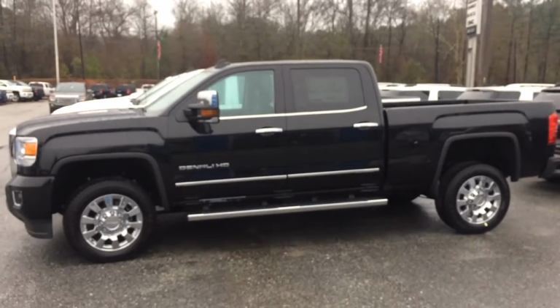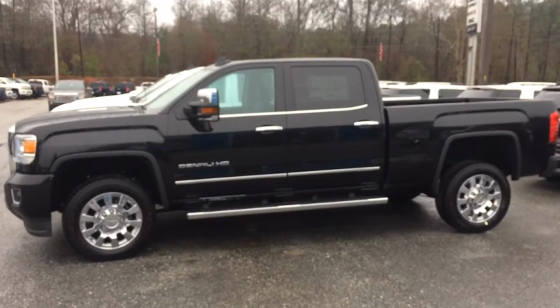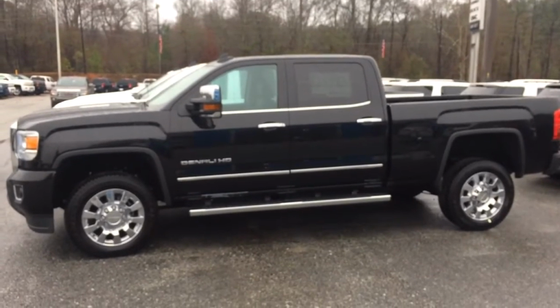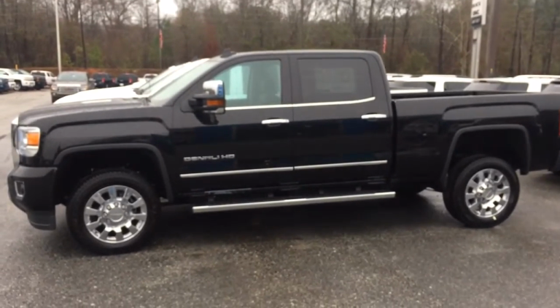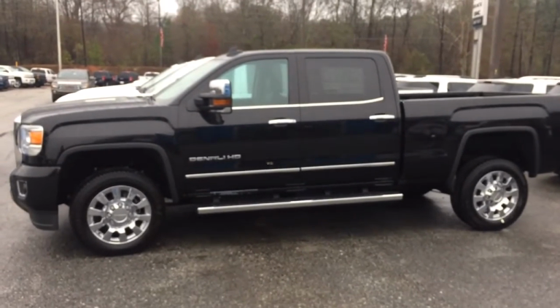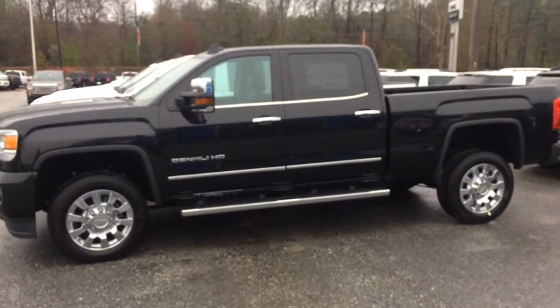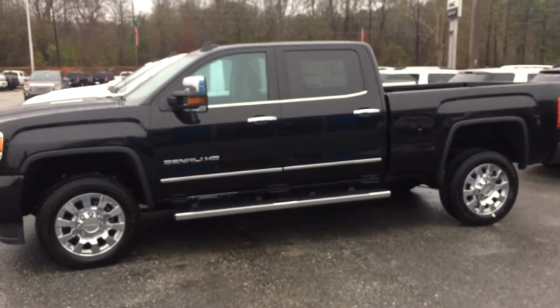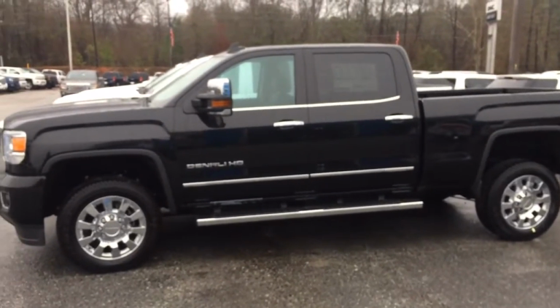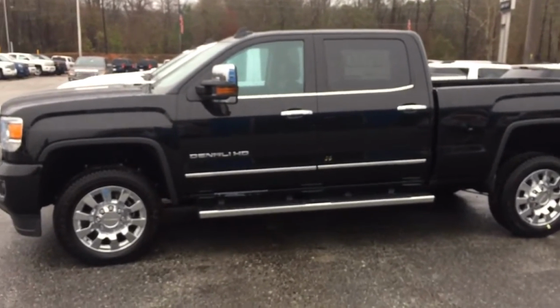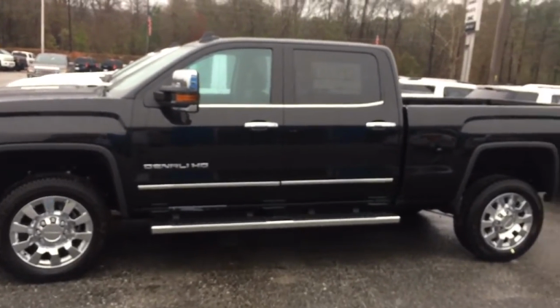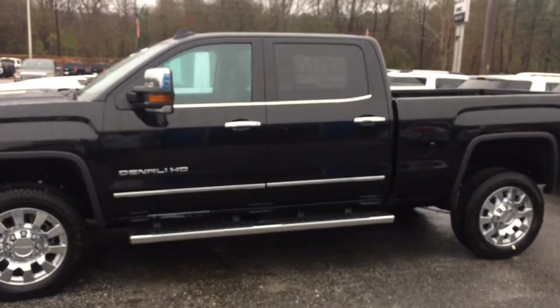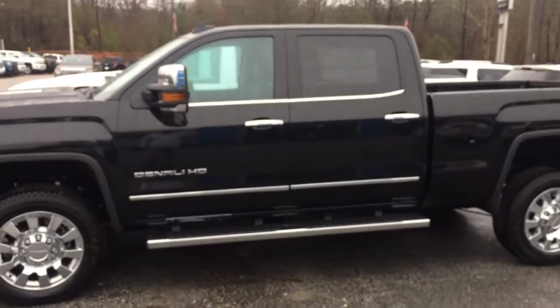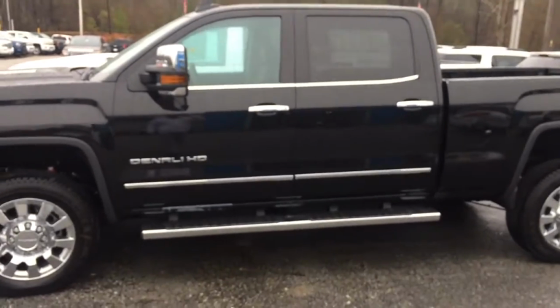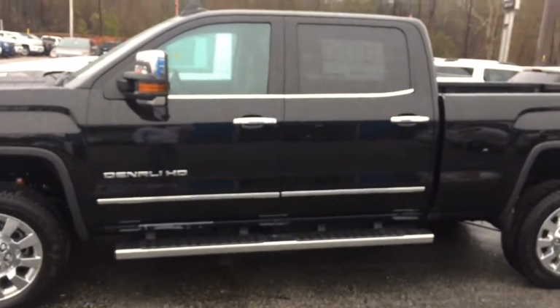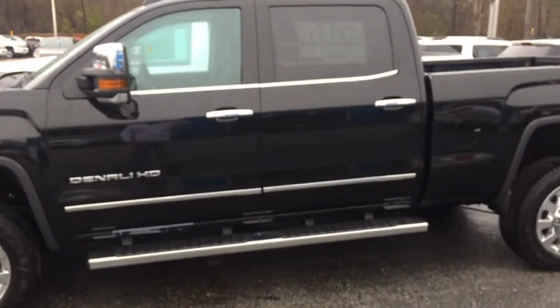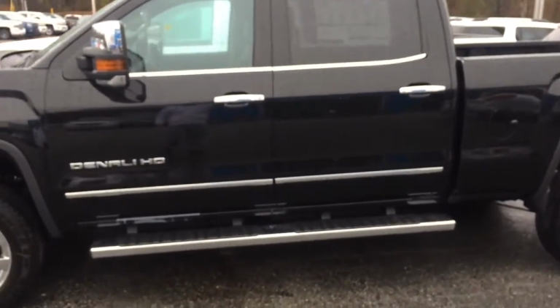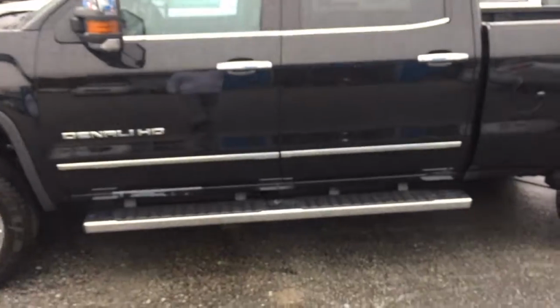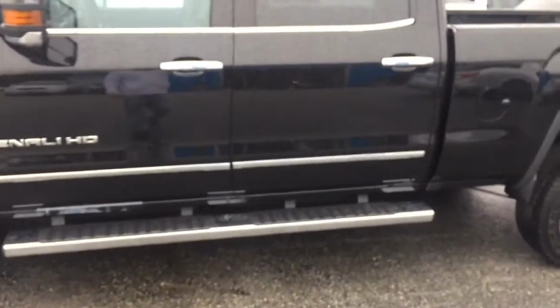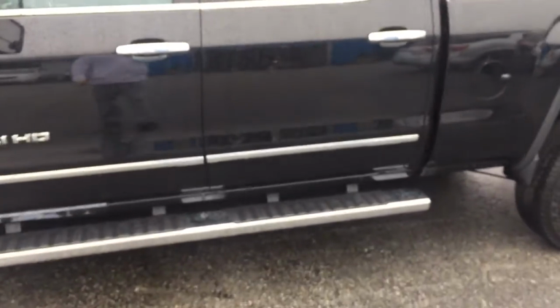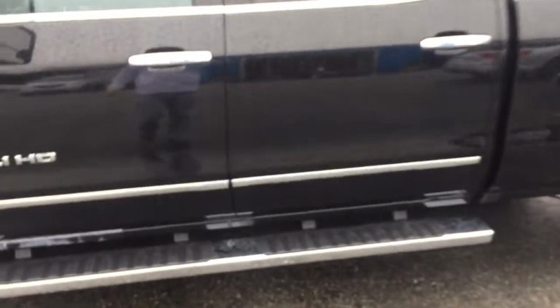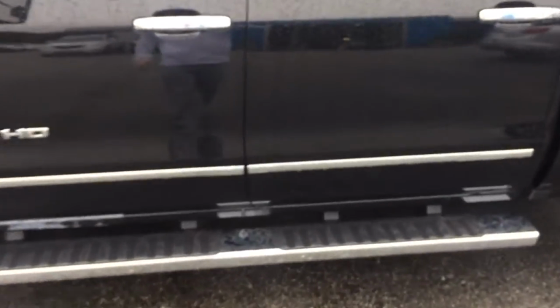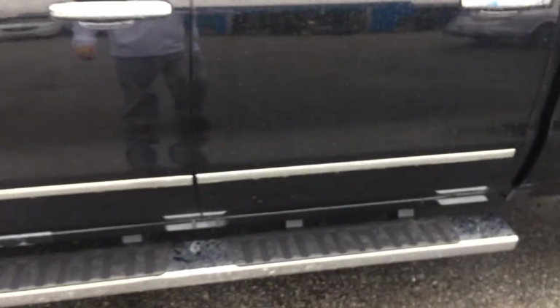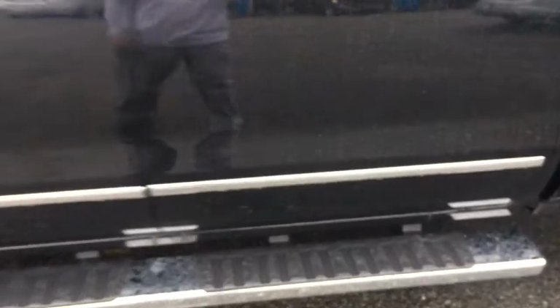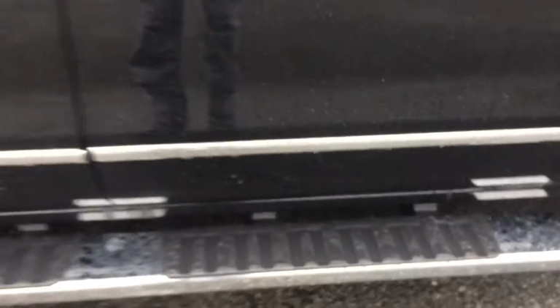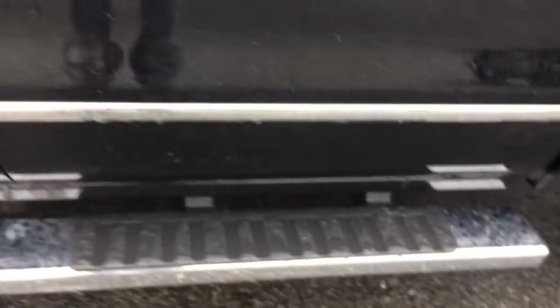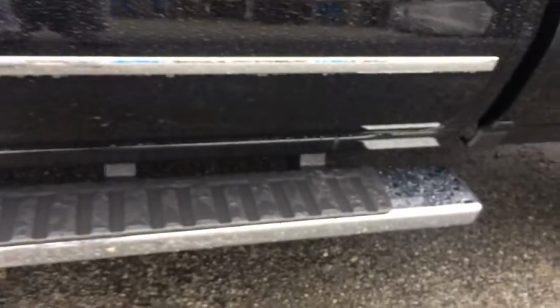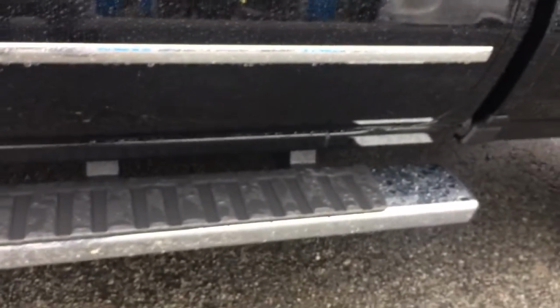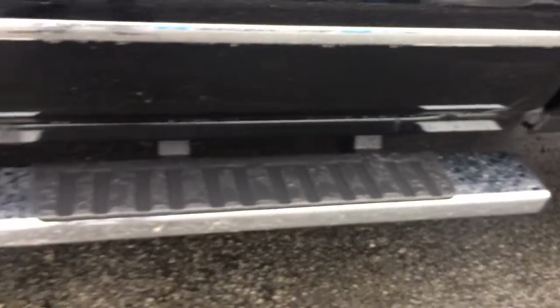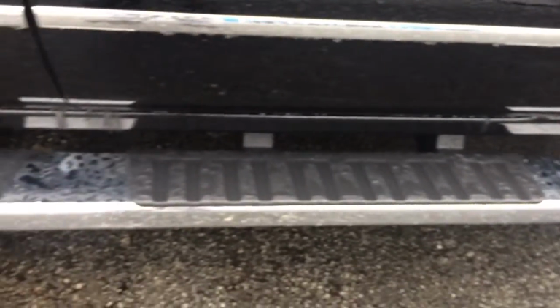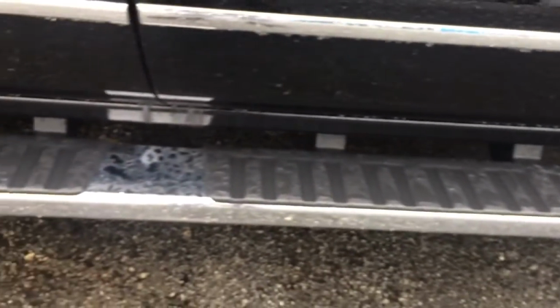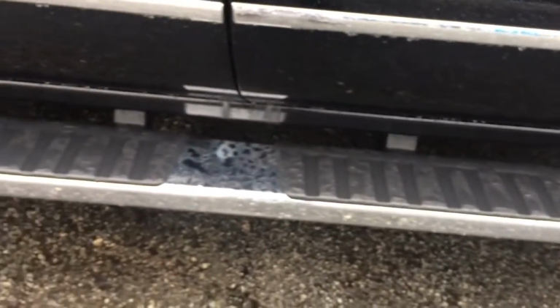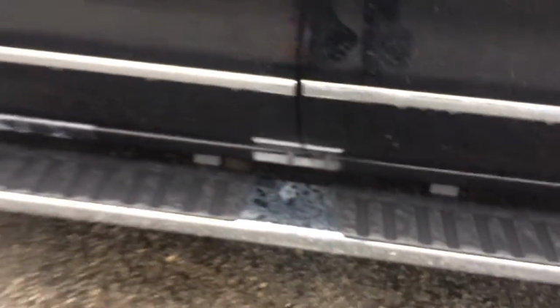Hey Keenan, this is Brandon Rutherford out at Jimmy Britt's Chevy. I wanted to give you a quick walk around video of the 2500 you inquired about. I know you asked about the running boards and the wheels, so I'll give you a quick little video showing you these.